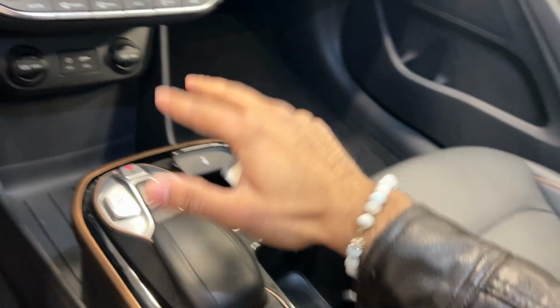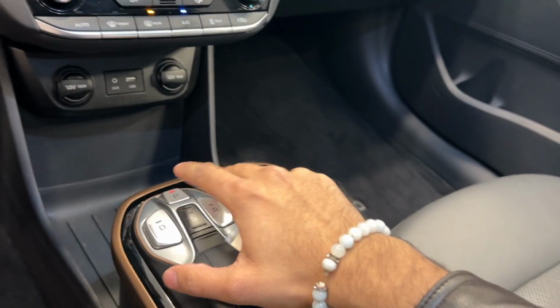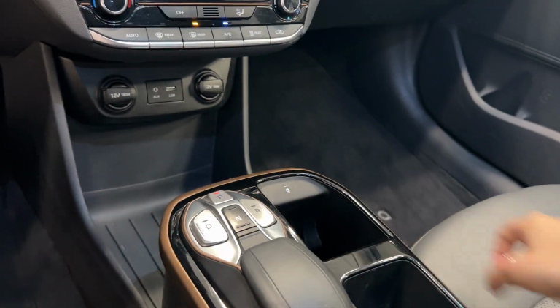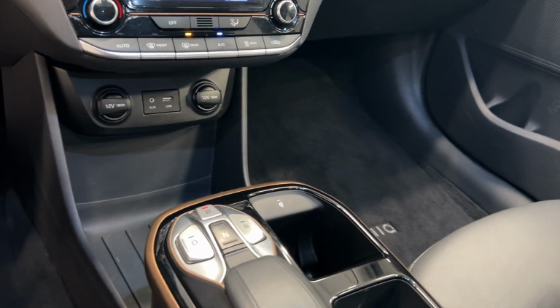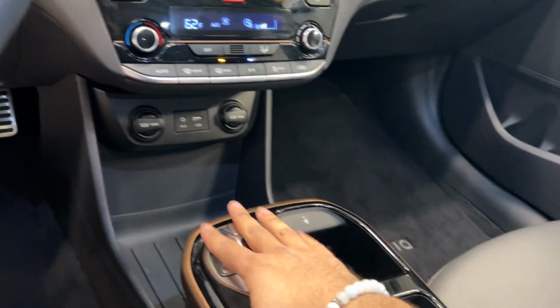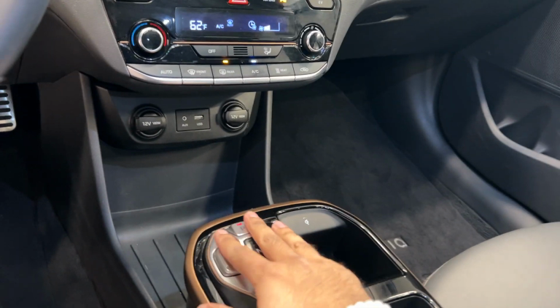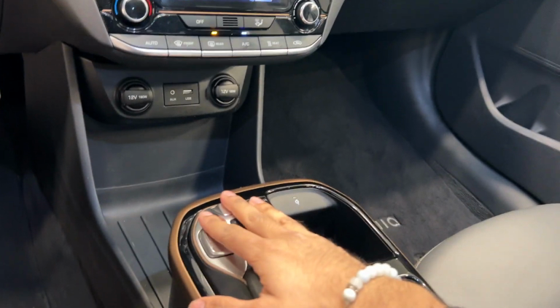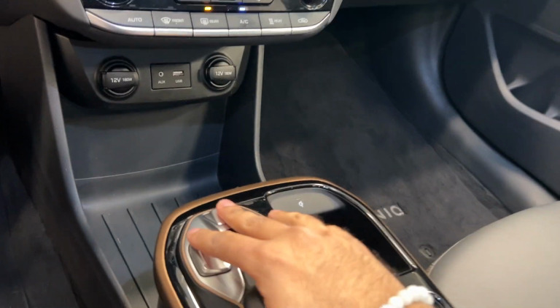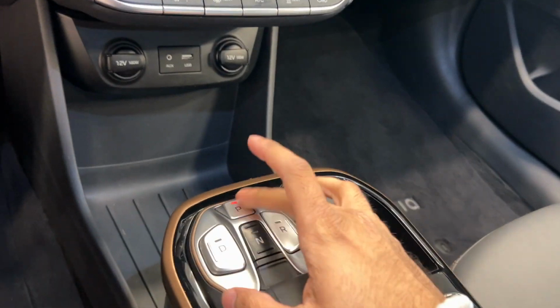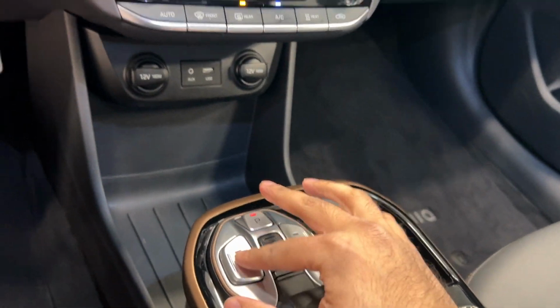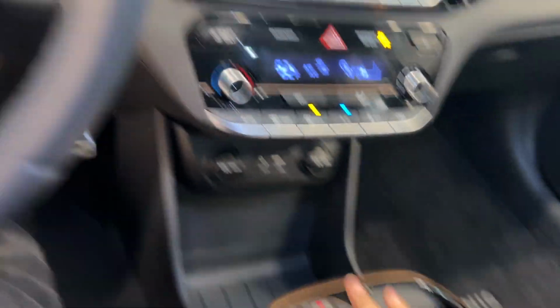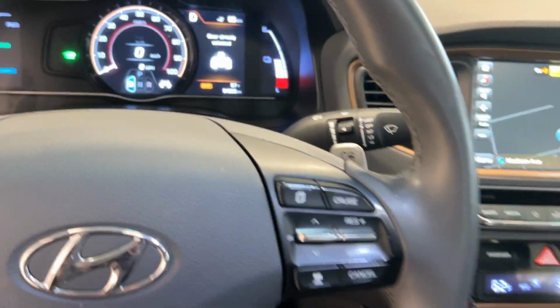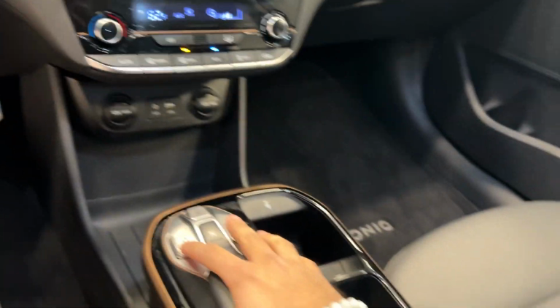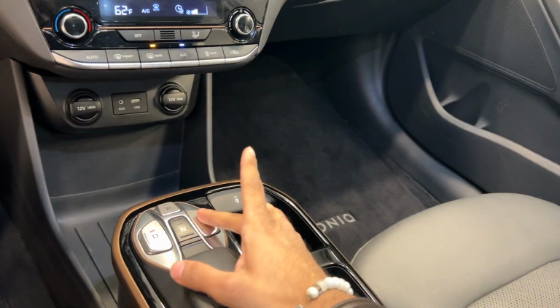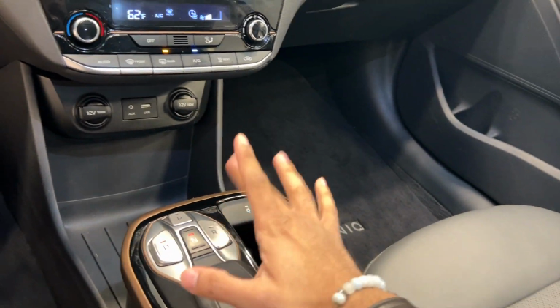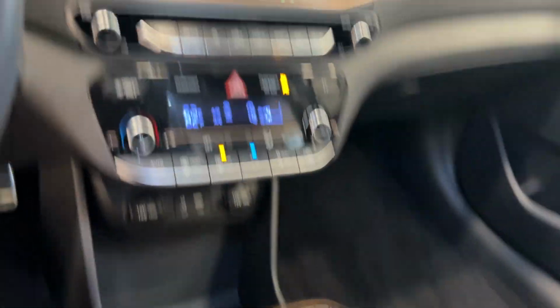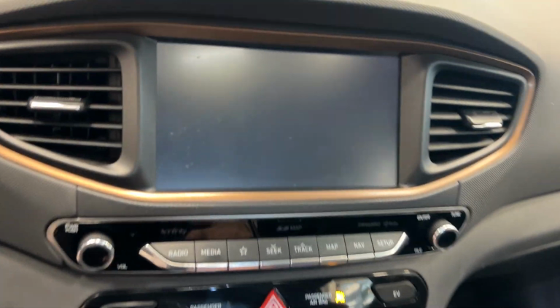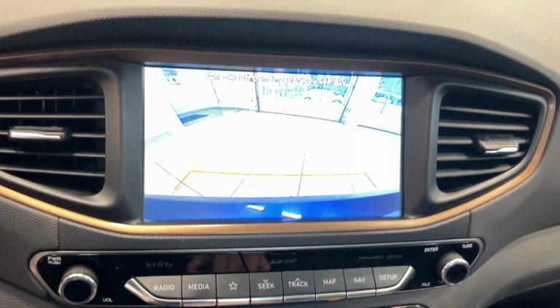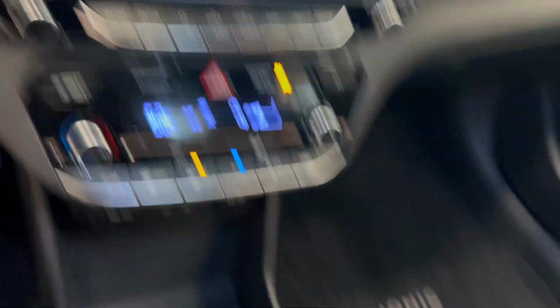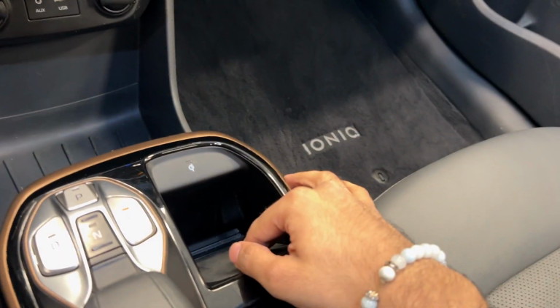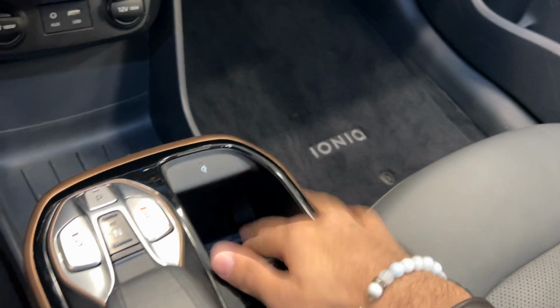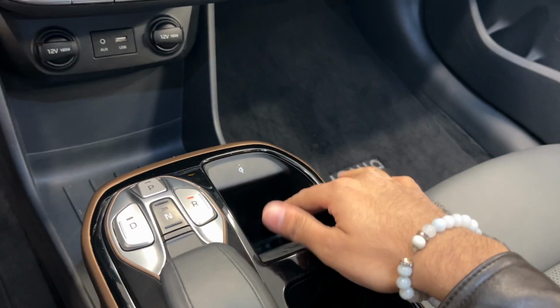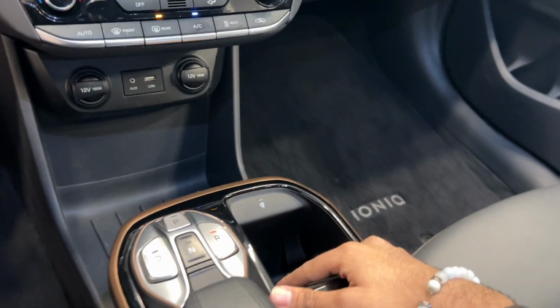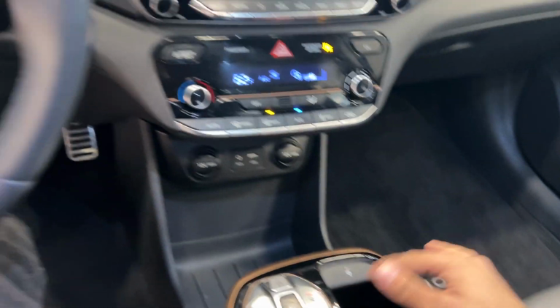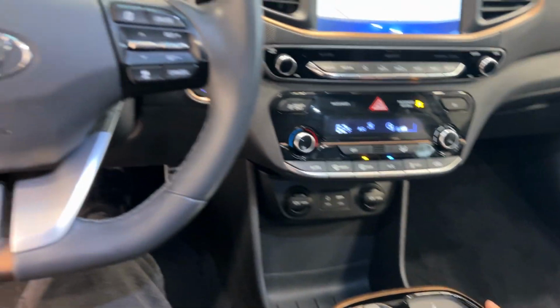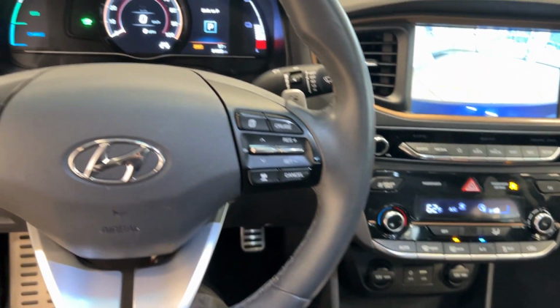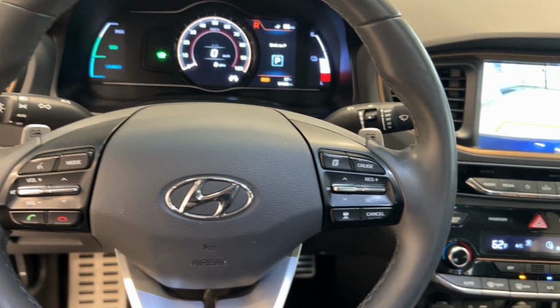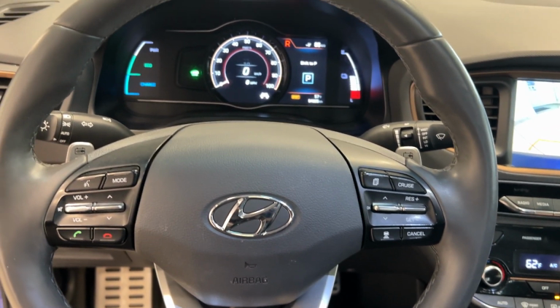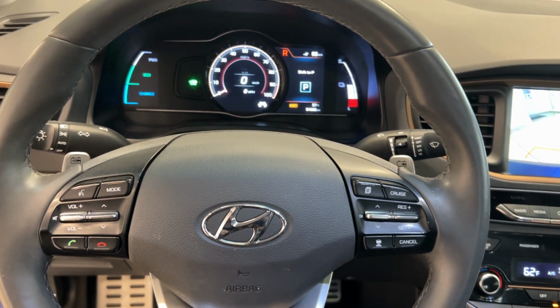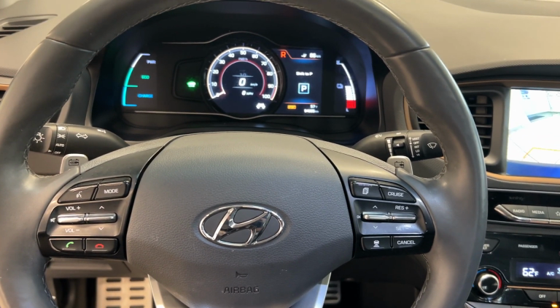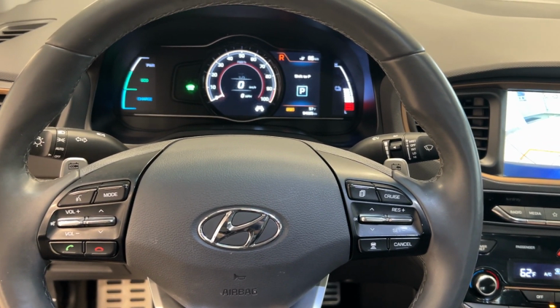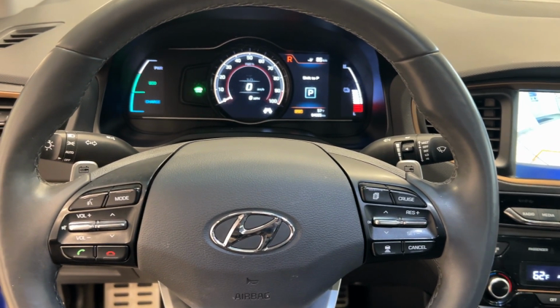My favorite part is this really cool gear shifter — it's like holding a mouse. We can put it in park, drive, and reverse just by pressing a button. We also have a wireless charging pad. You can take this awesome electric Hyundai home today here at Destination Honda.